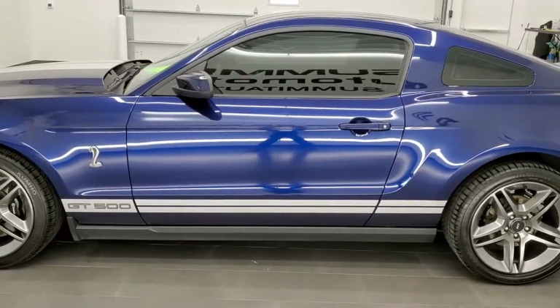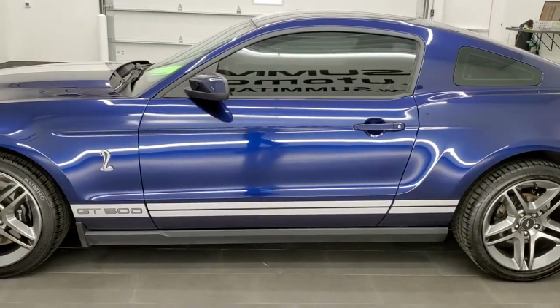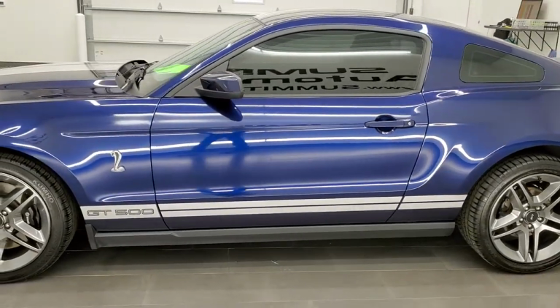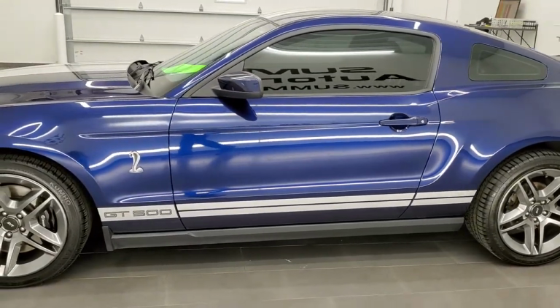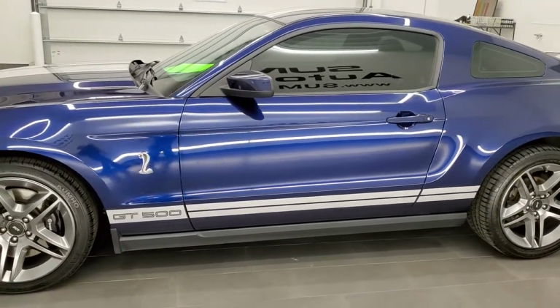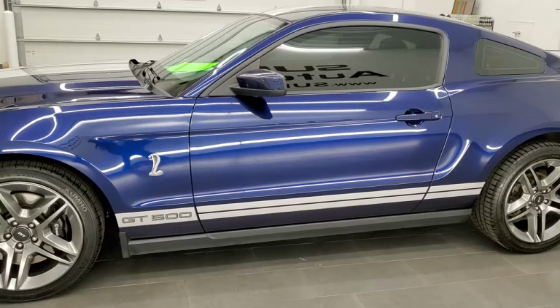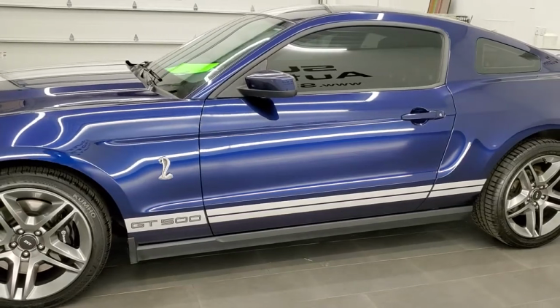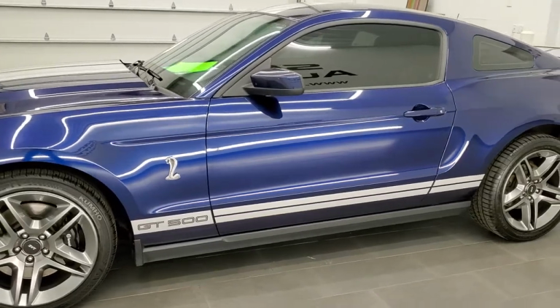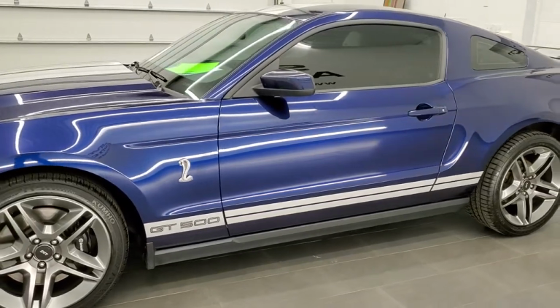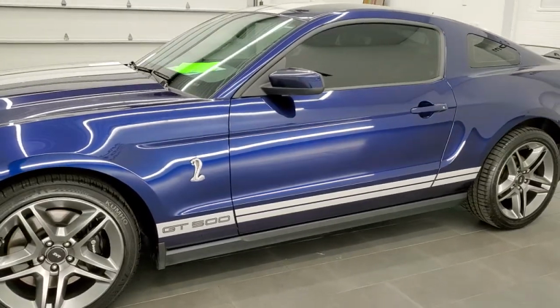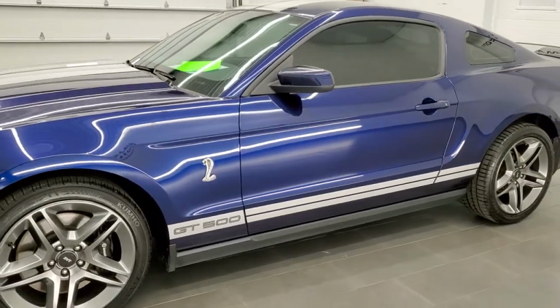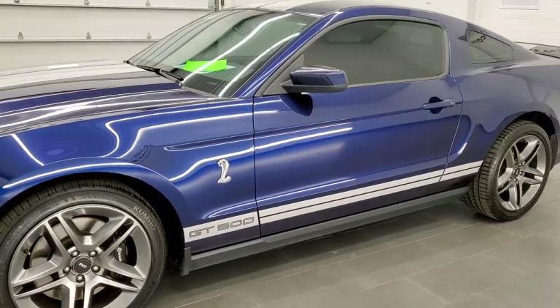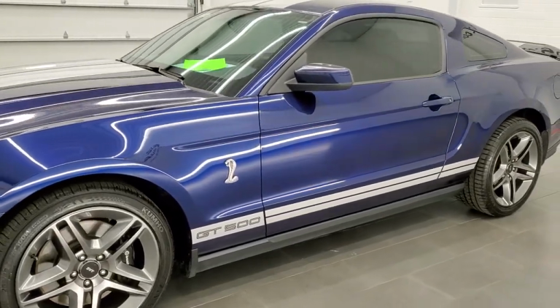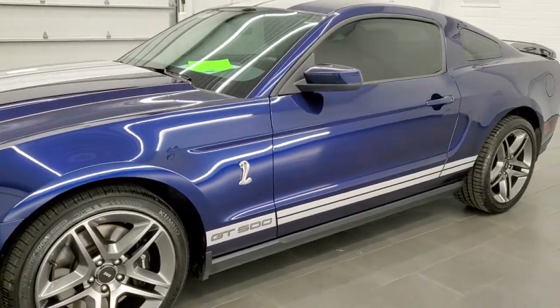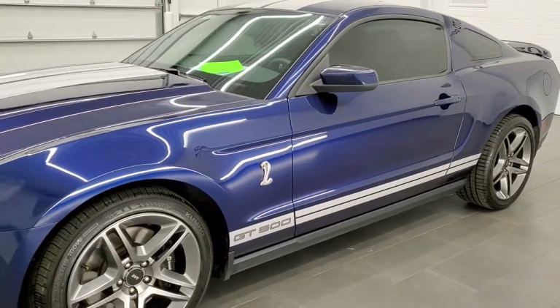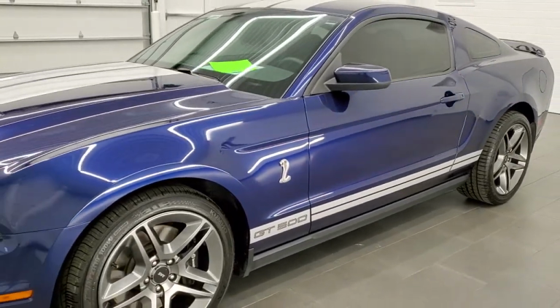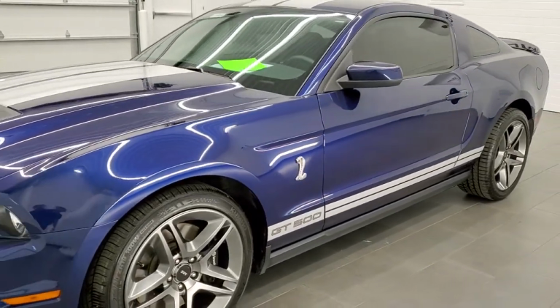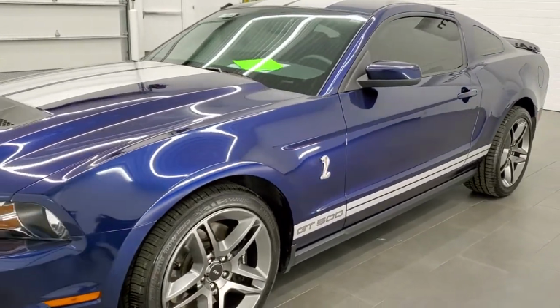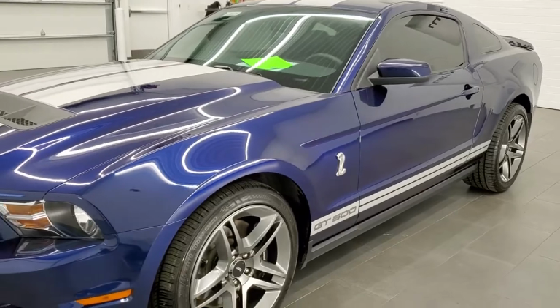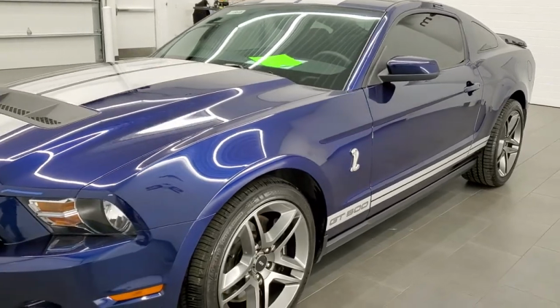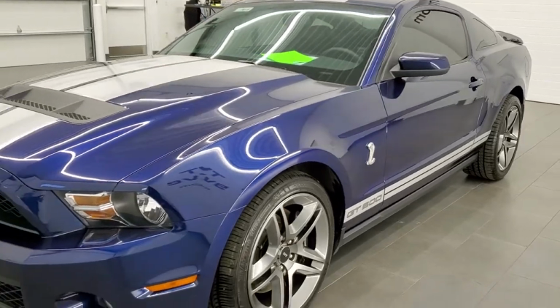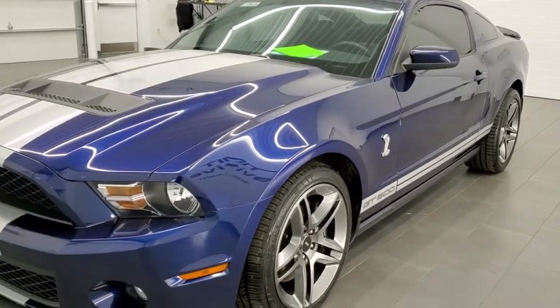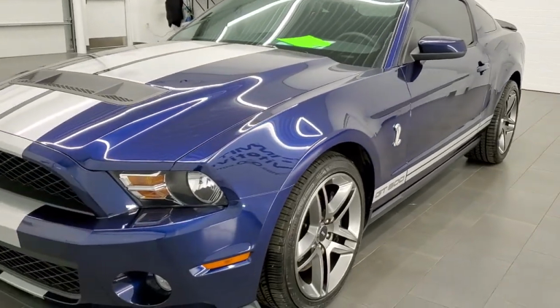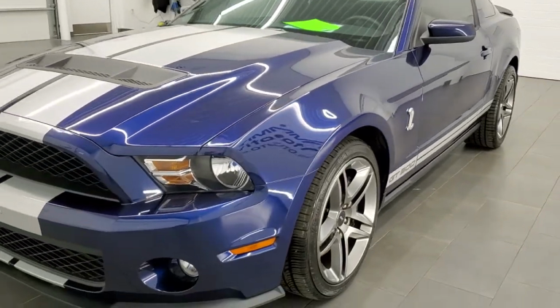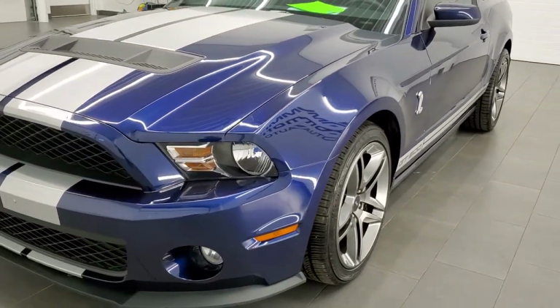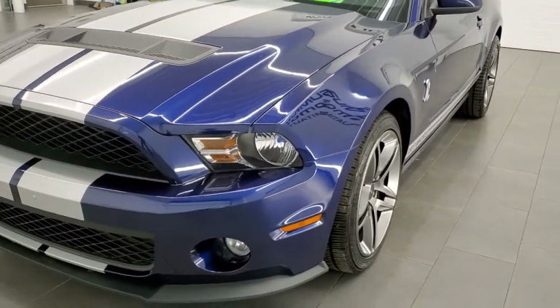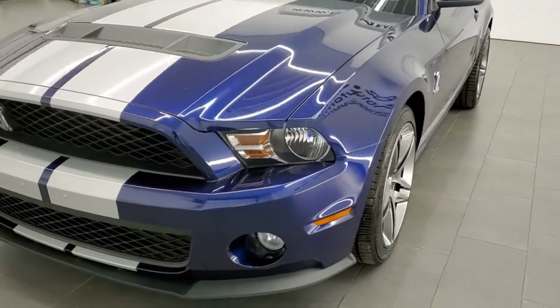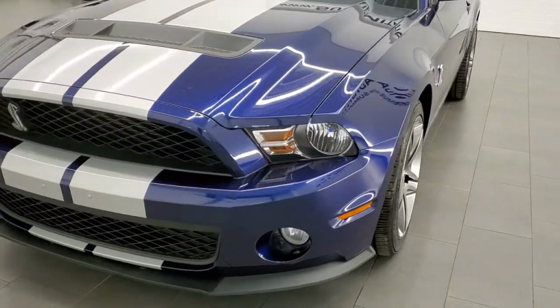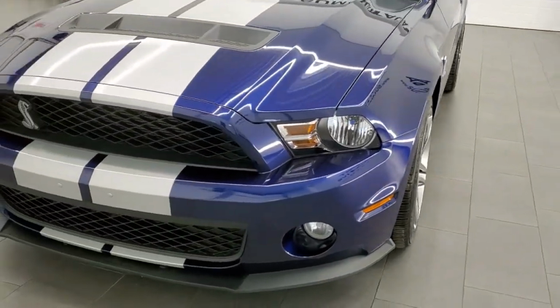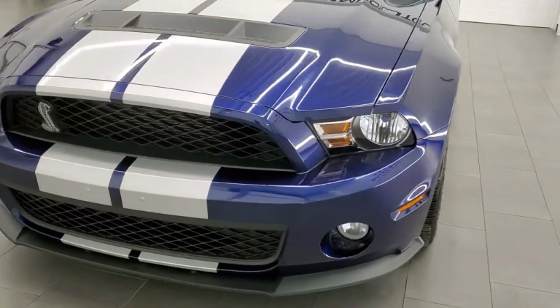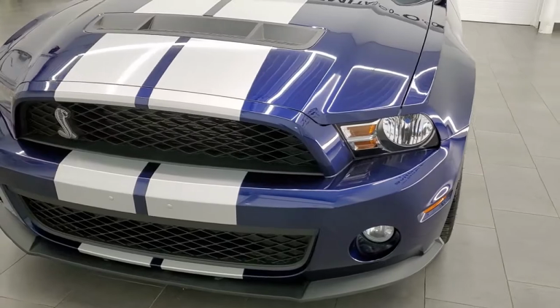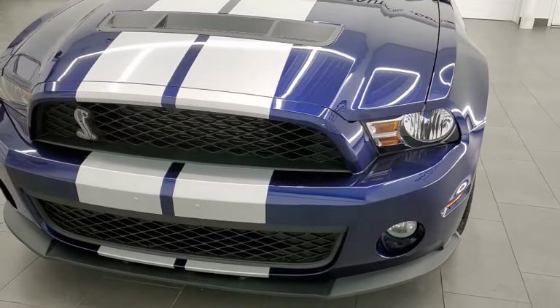This car has been fully safety inspected by our service shop. It has a fresh oil and filter change. All the fluids have been checked and topped off and this car is 100% ready to go.